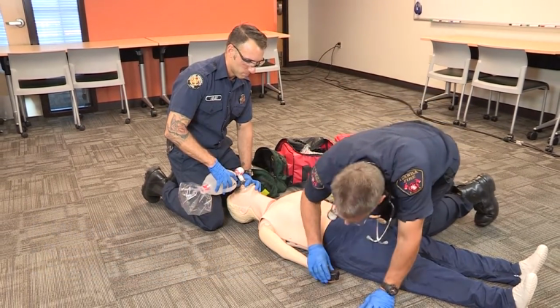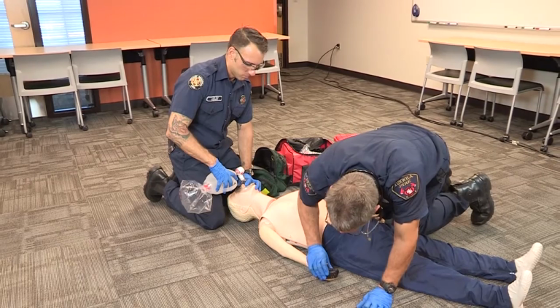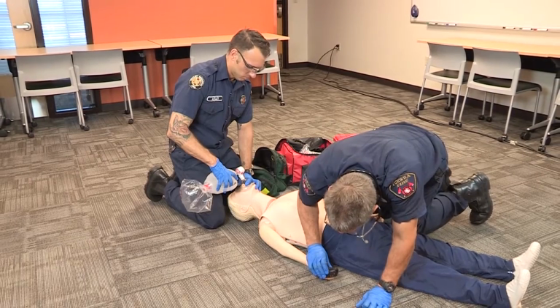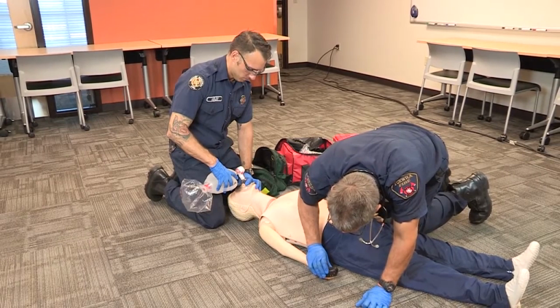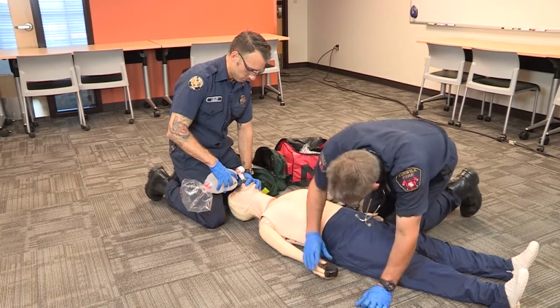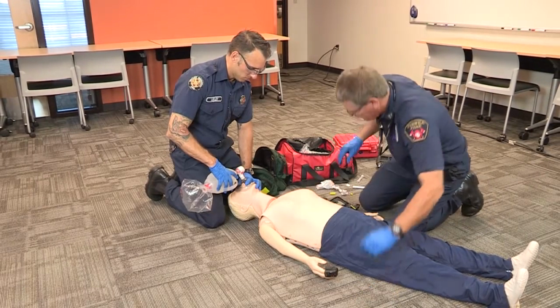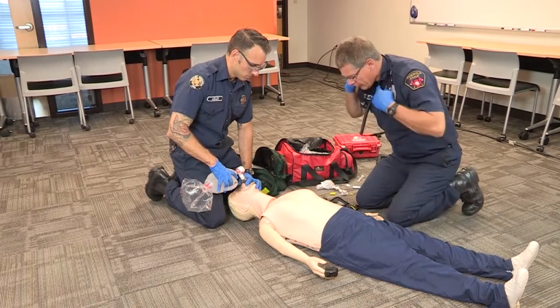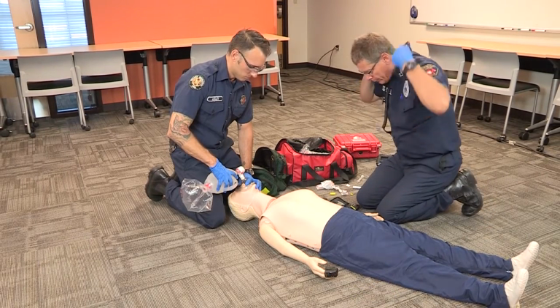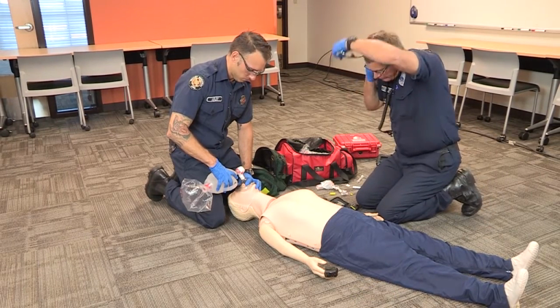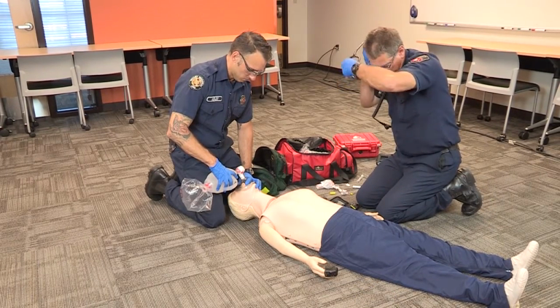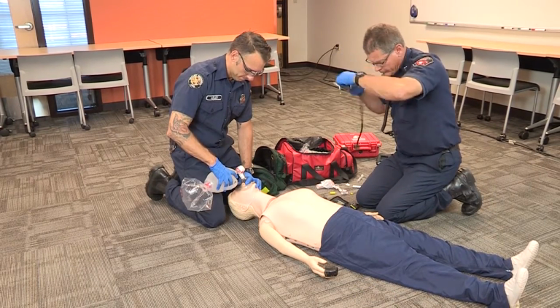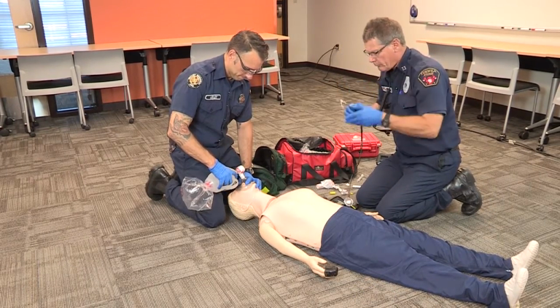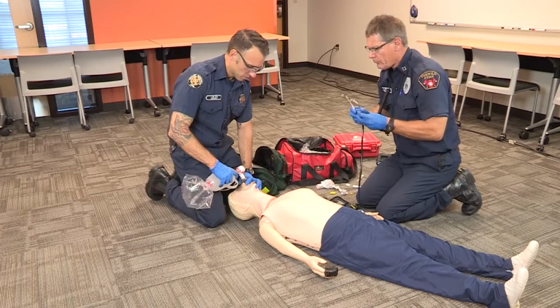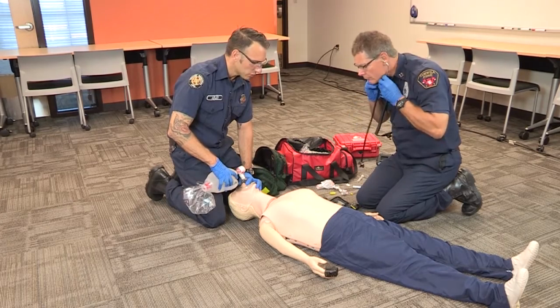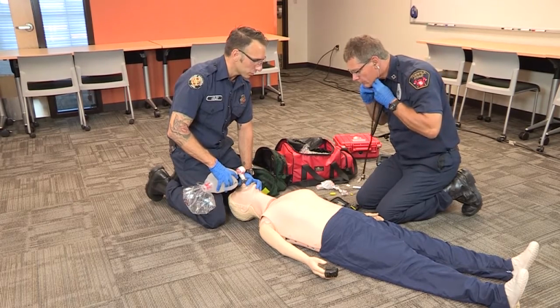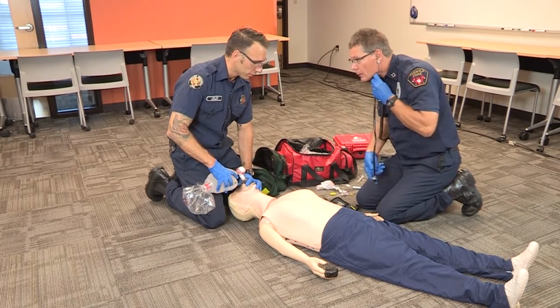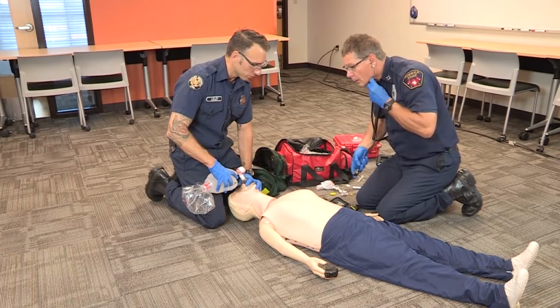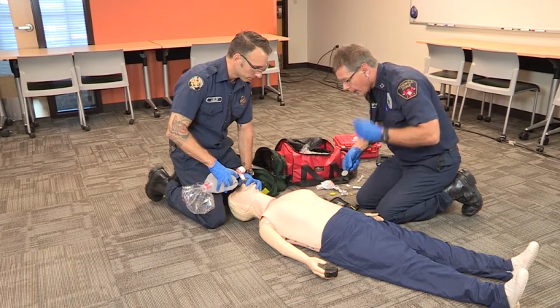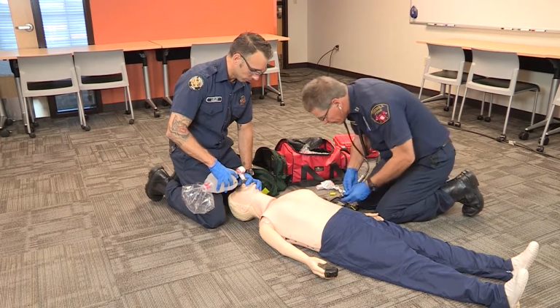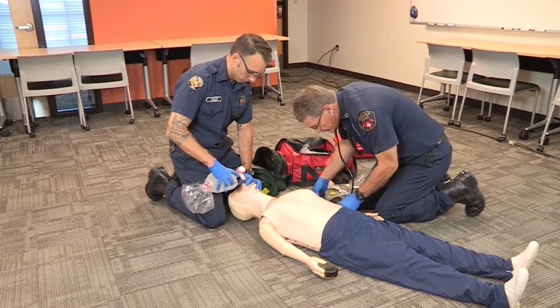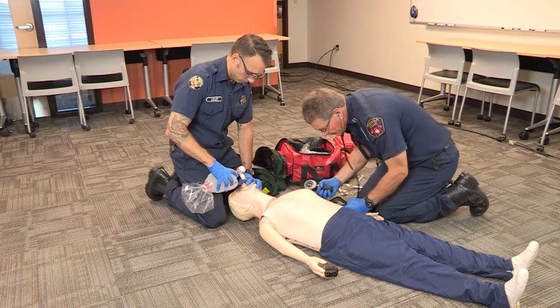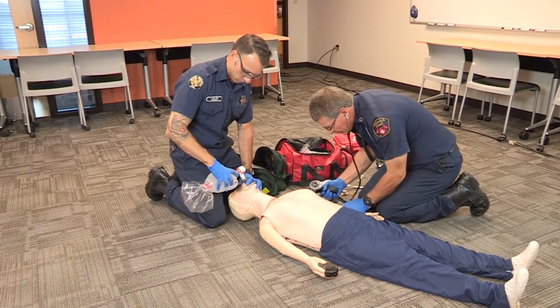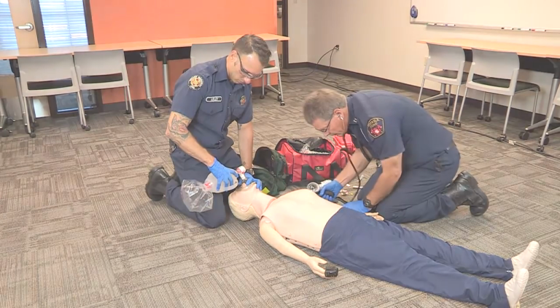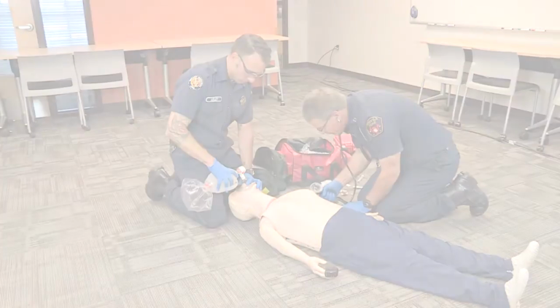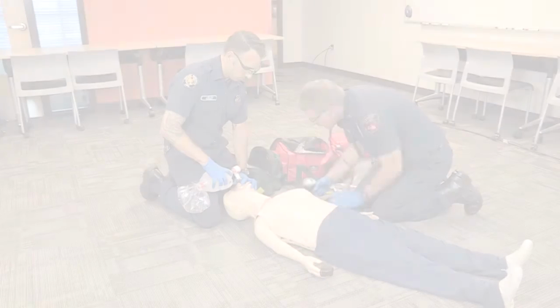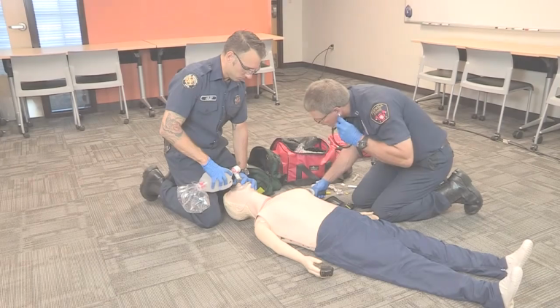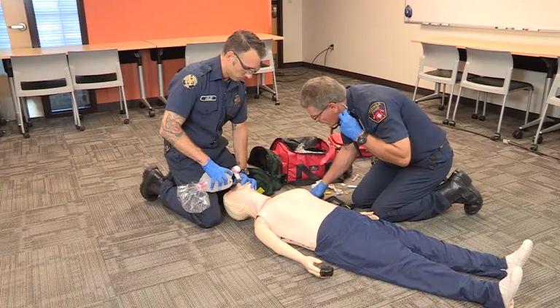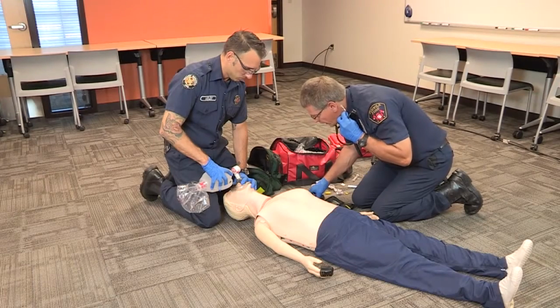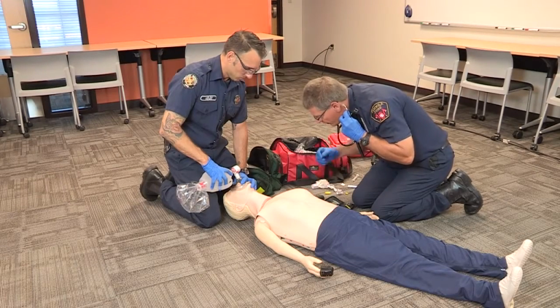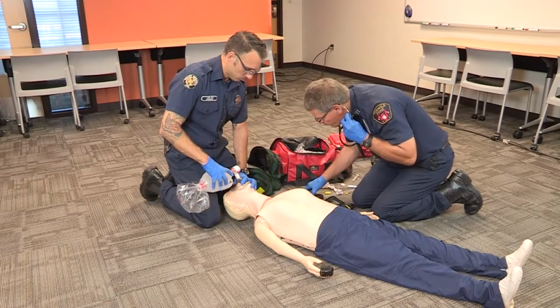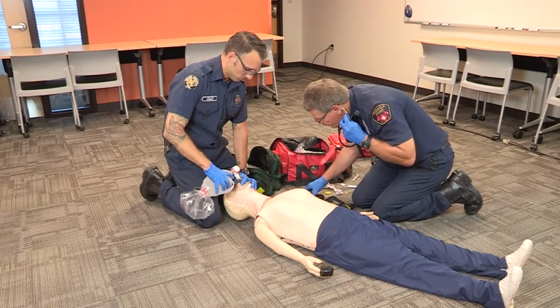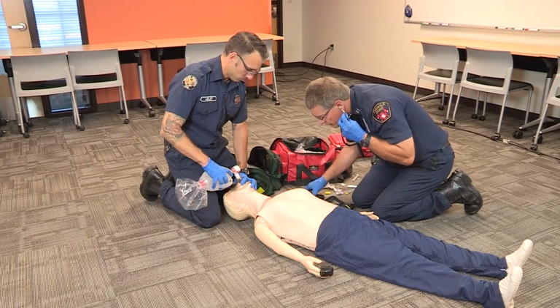Pulse ox is reading 96. Blood pressure is 106 over 94. Feels like his respiratory drive is improving — excellent.